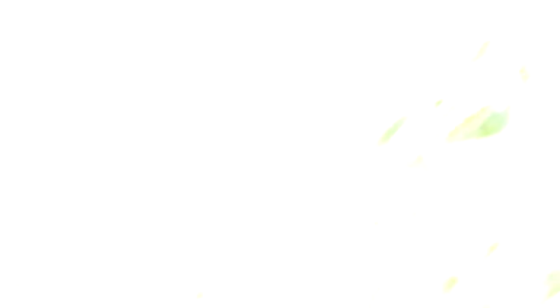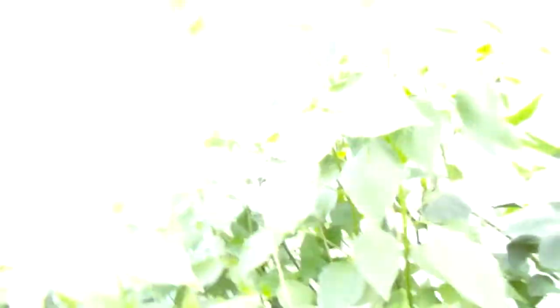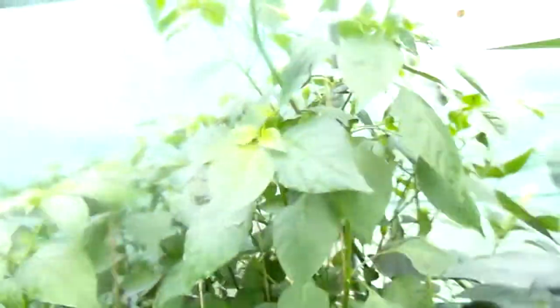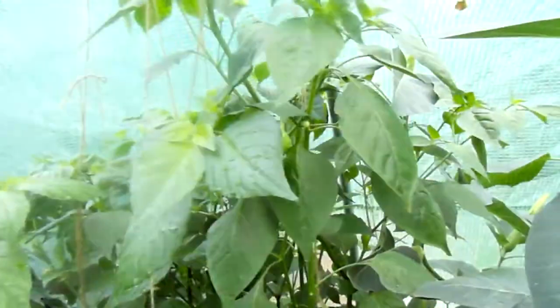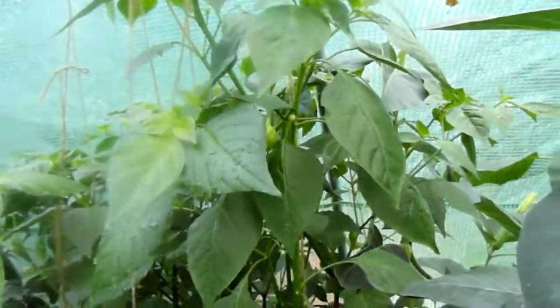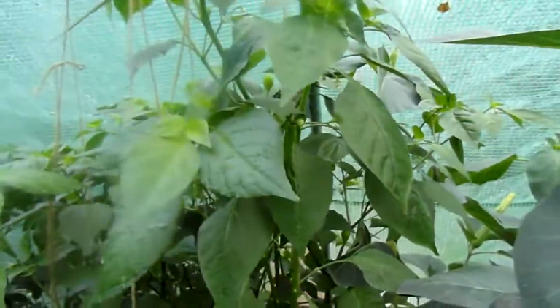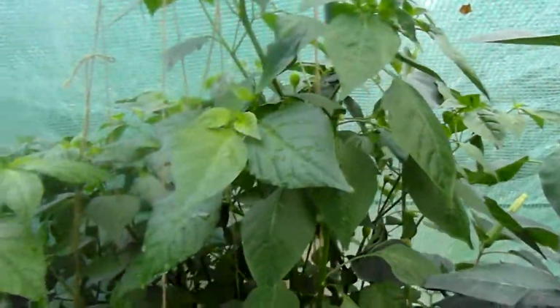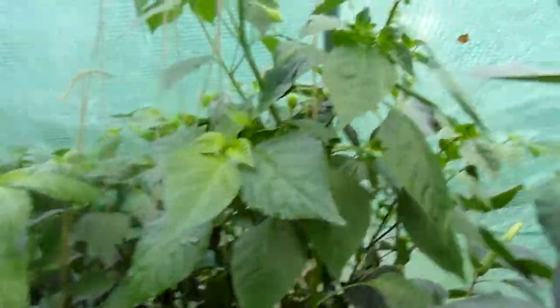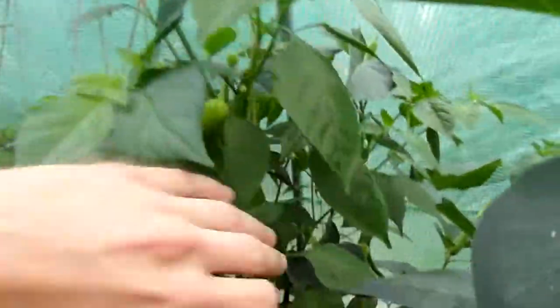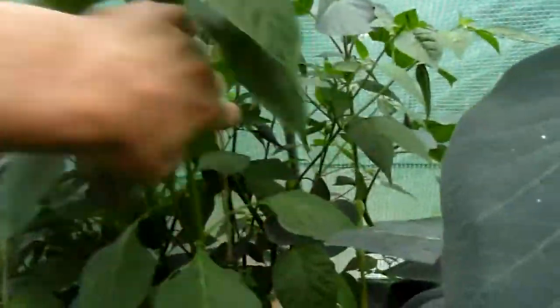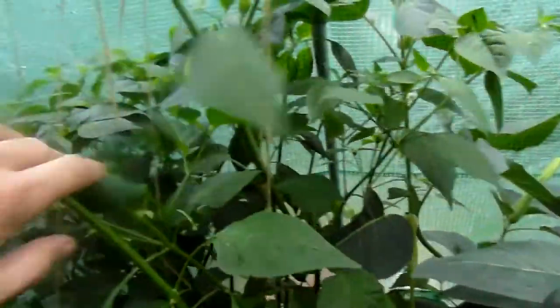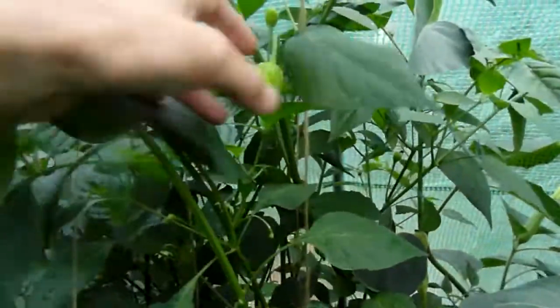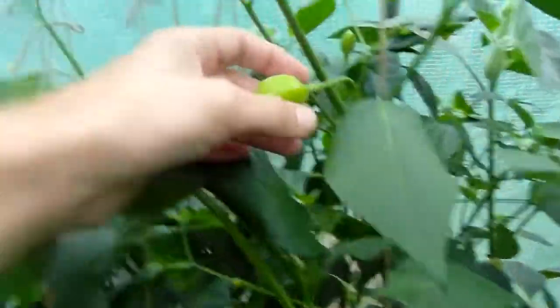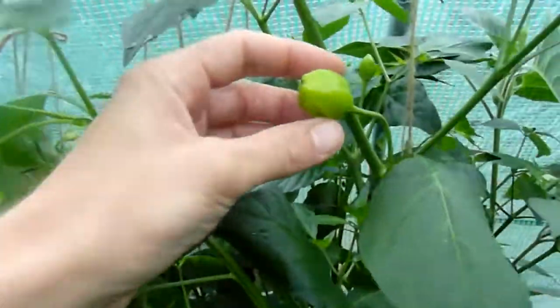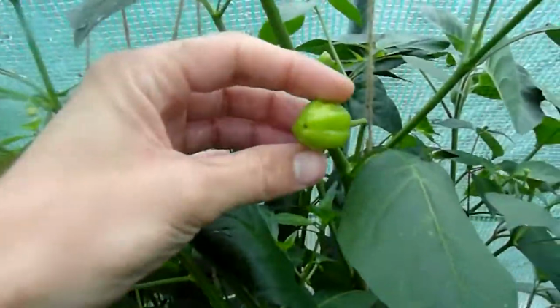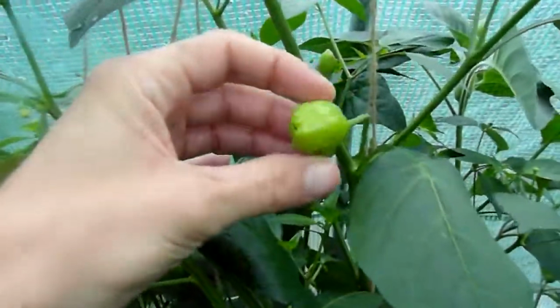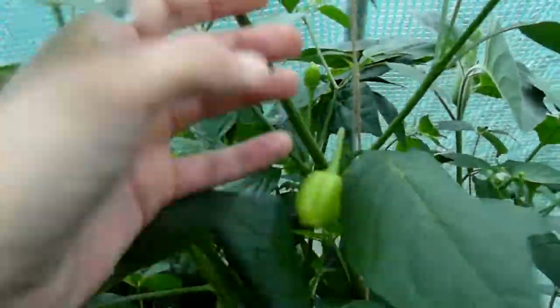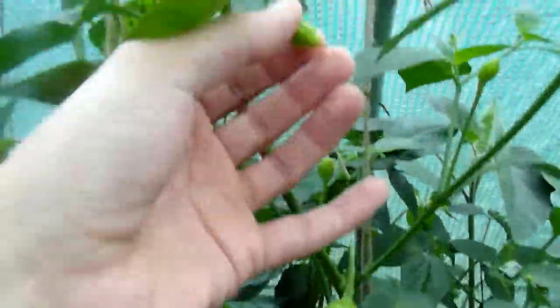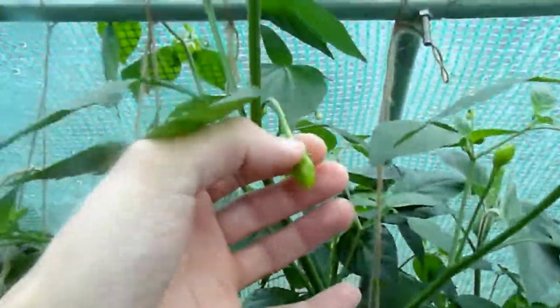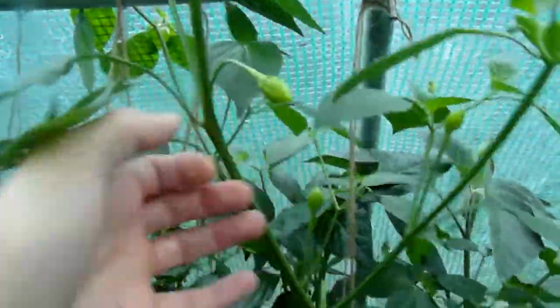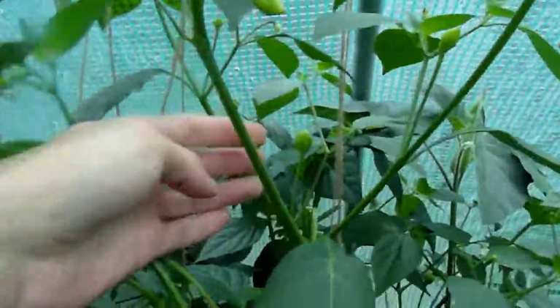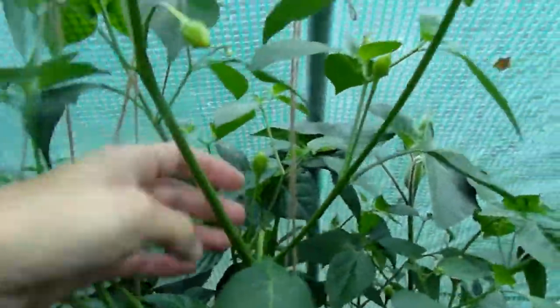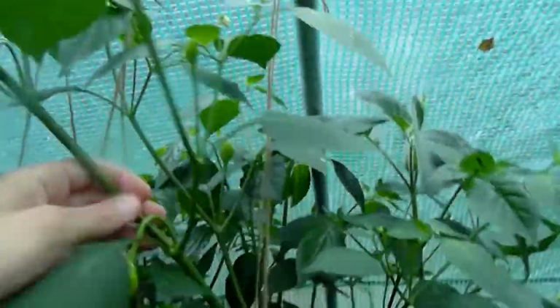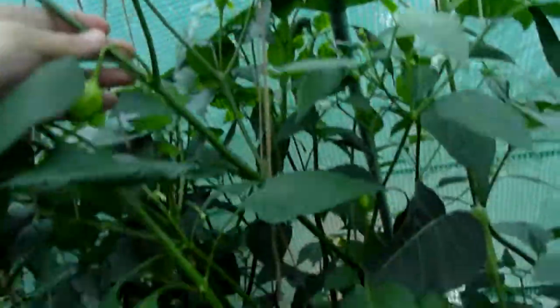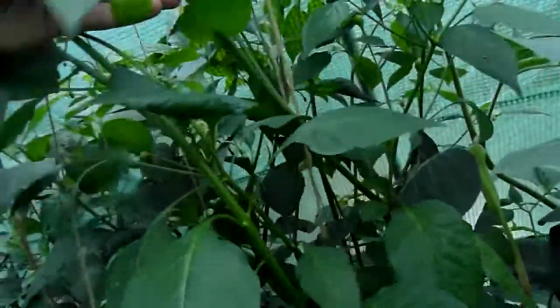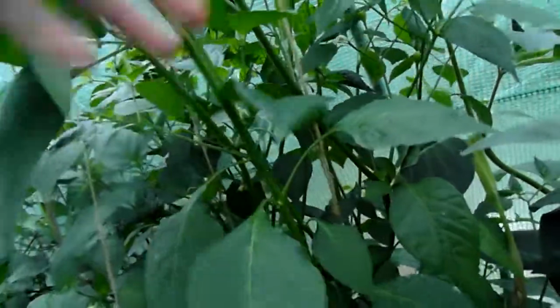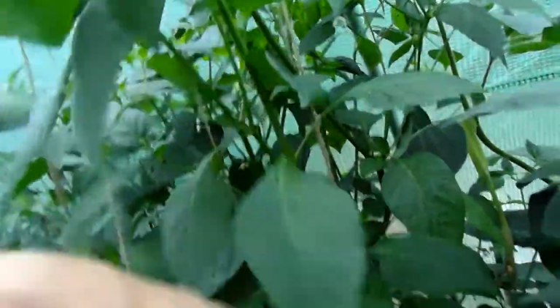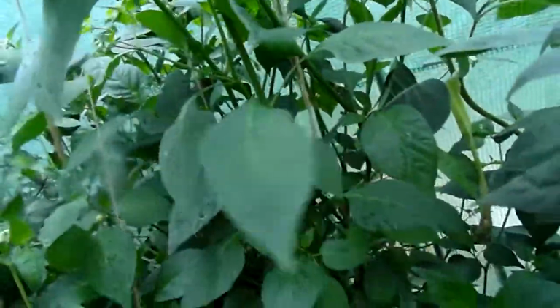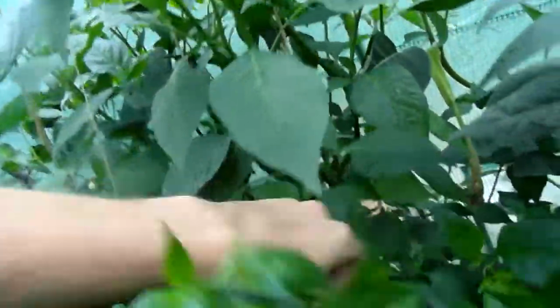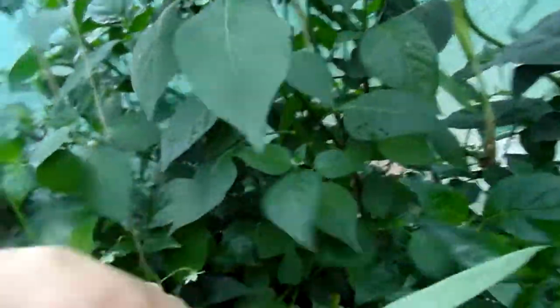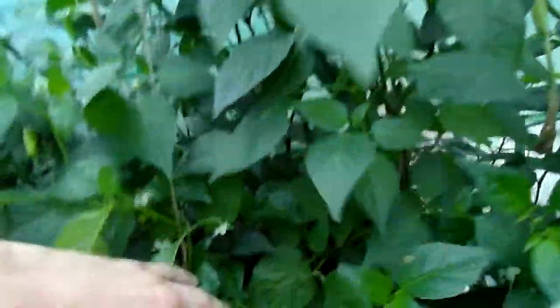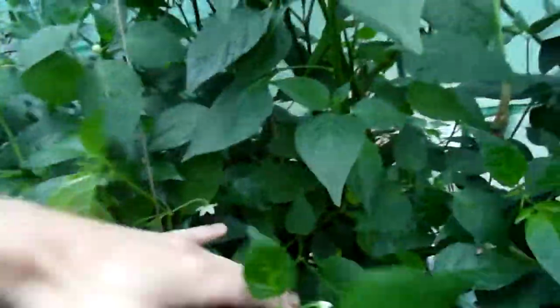Here is the Aji Finlandia Orange. These pods look more like the ones I got the seeds from.